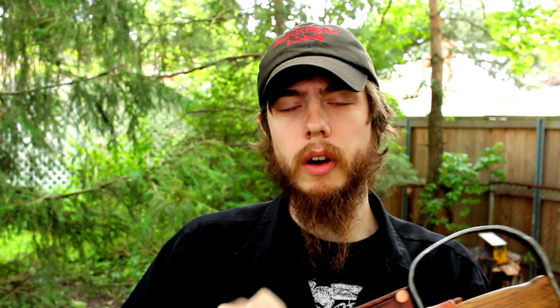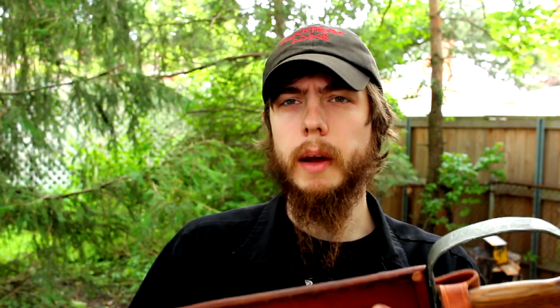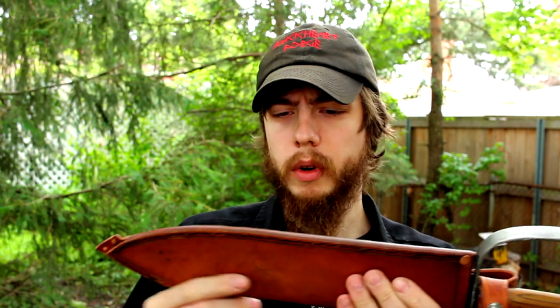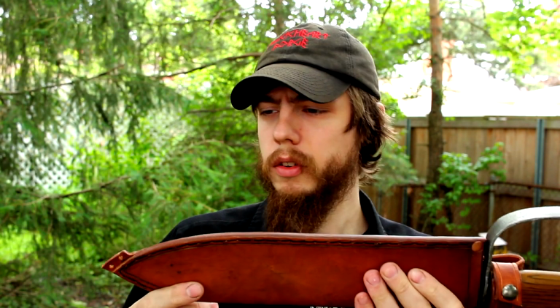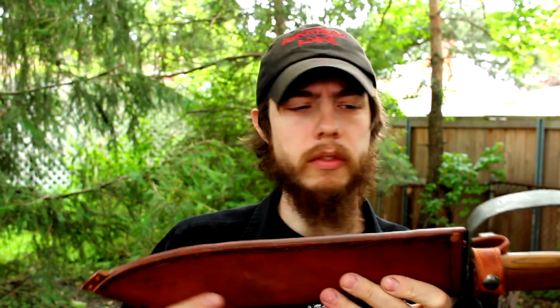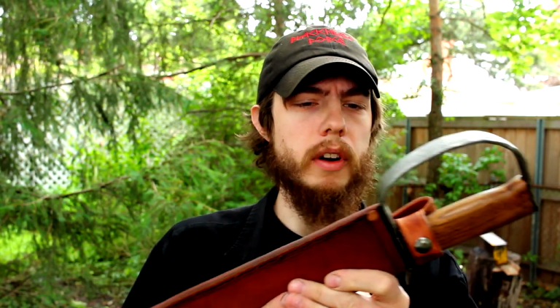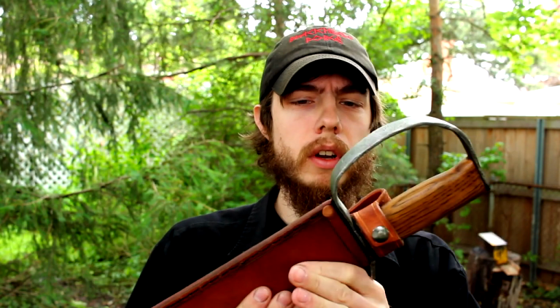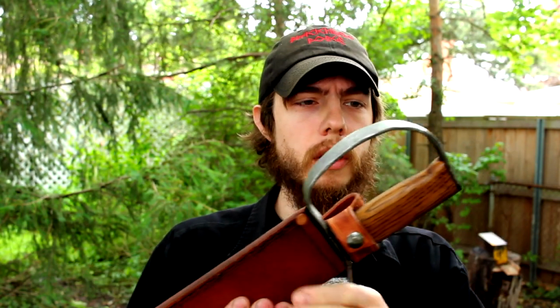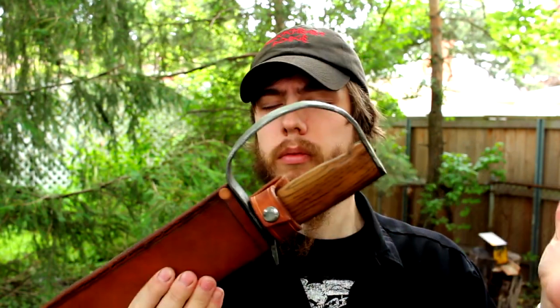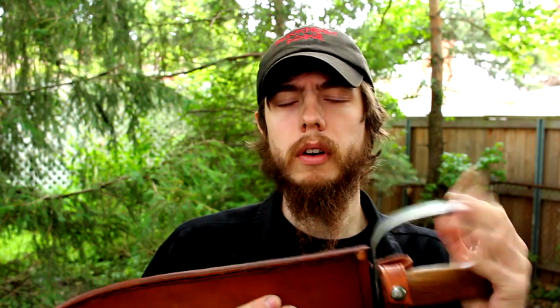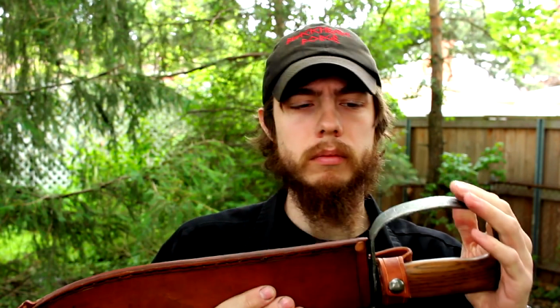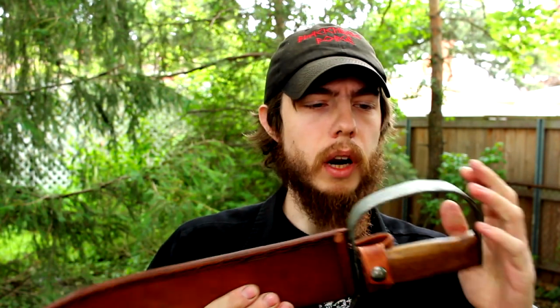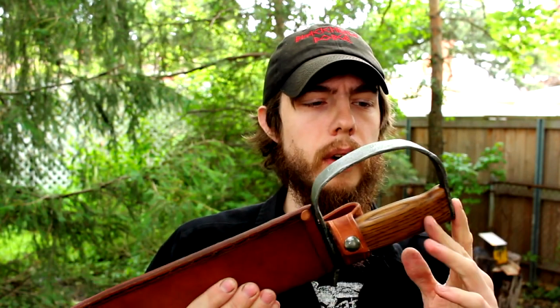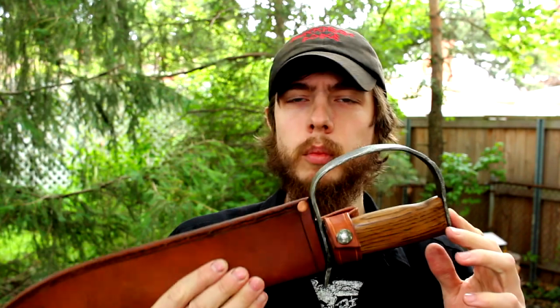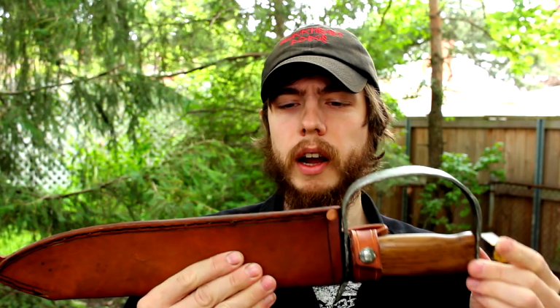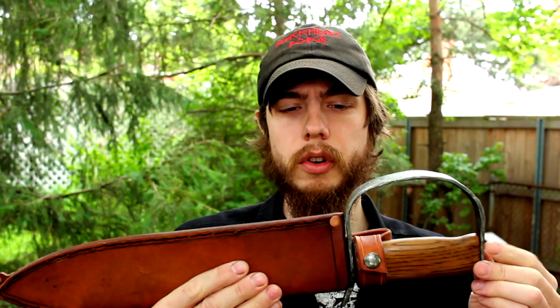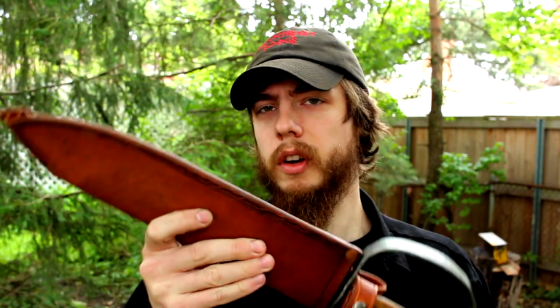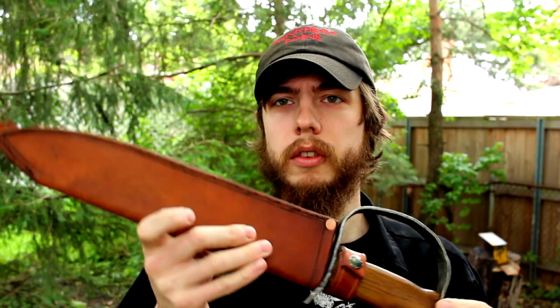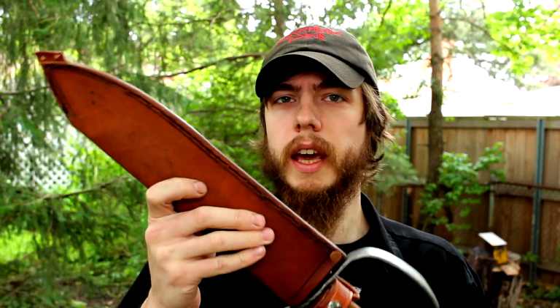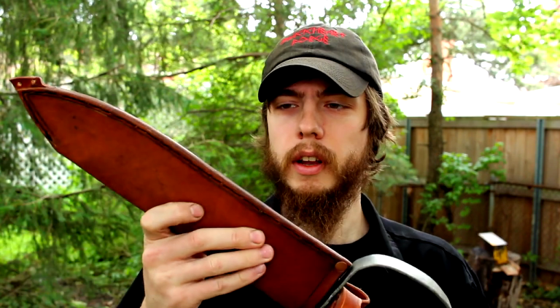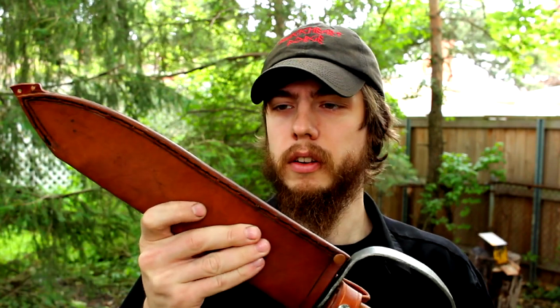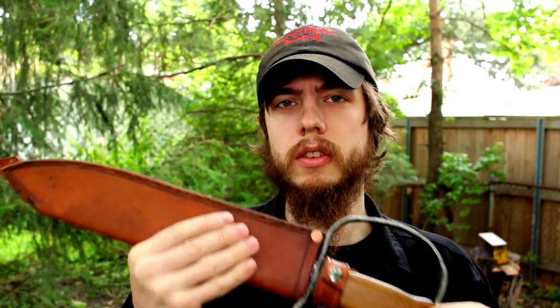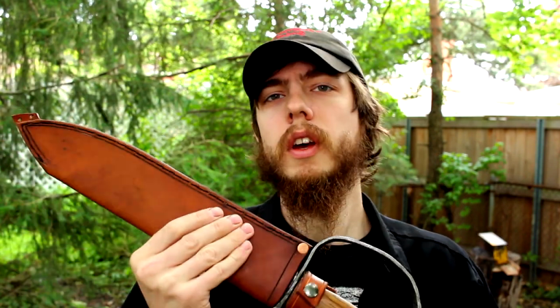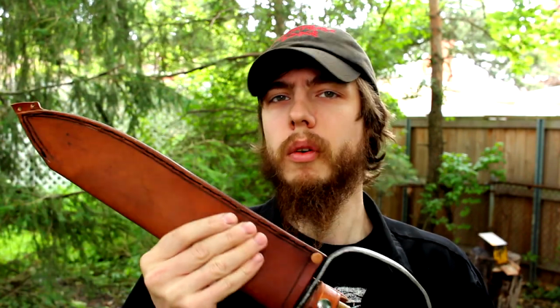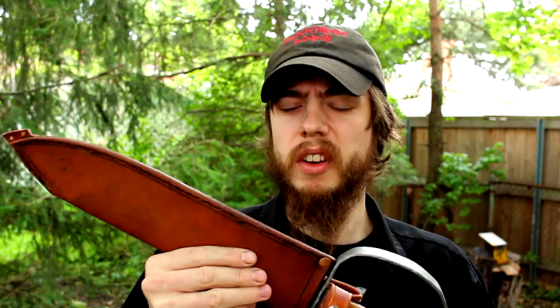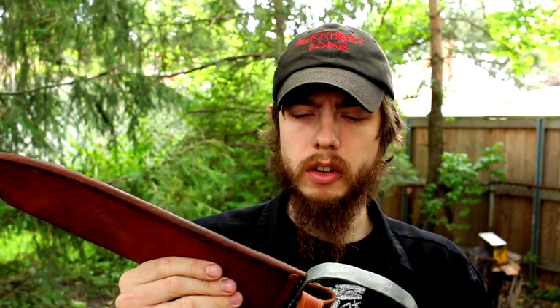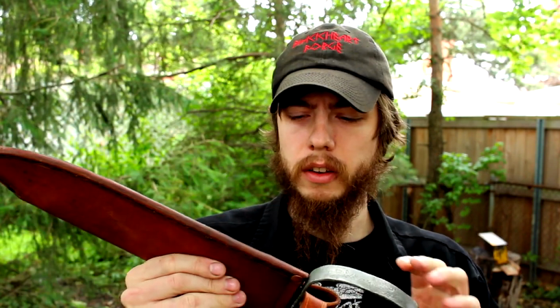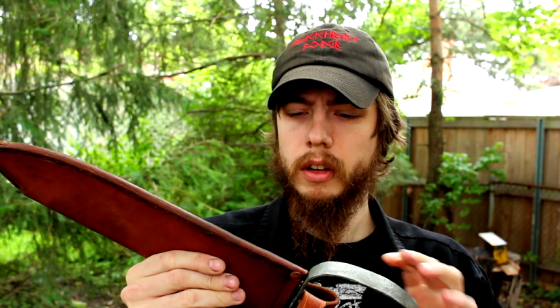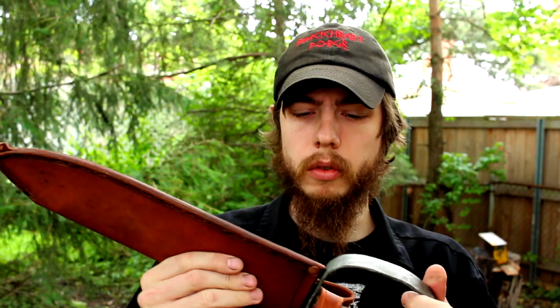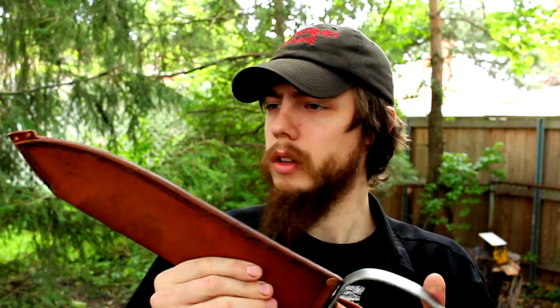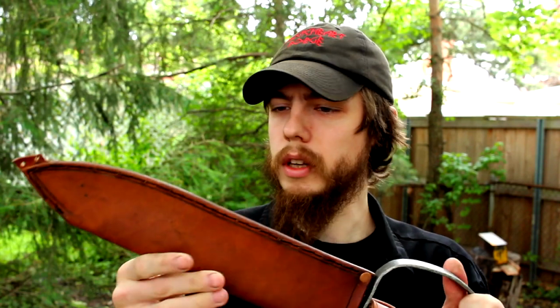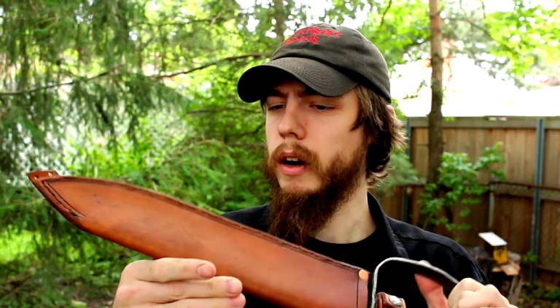Overall, really happy with the way this knife turned out. This is probably one of my better knives for sure. You can compare this to the Yankee Slayer — you can see the fit and finish and all that is overall a little bit better.